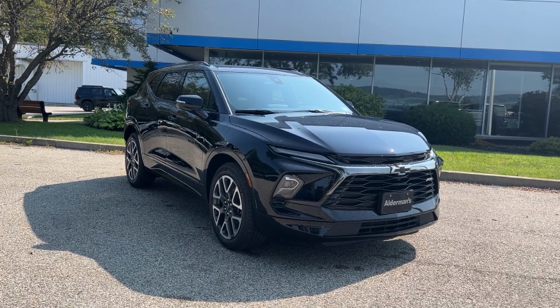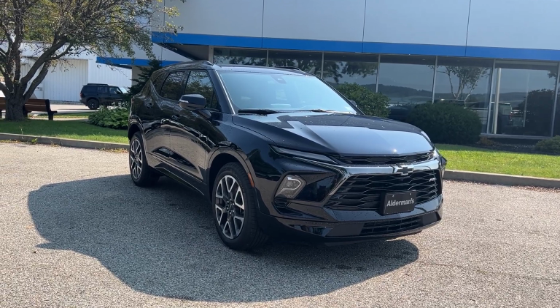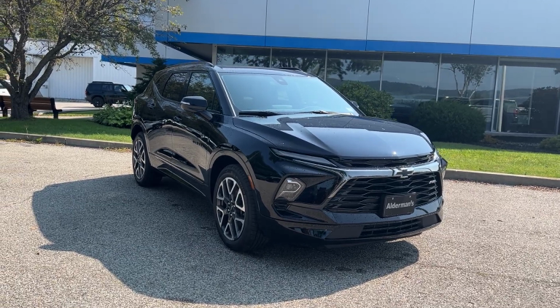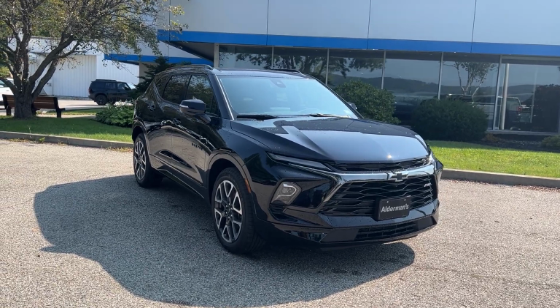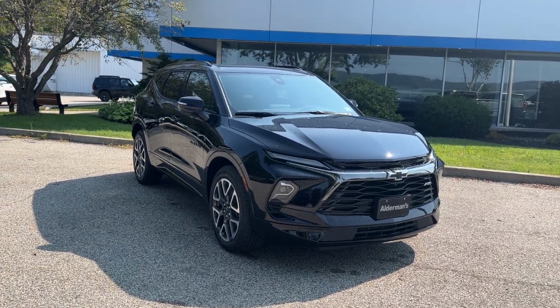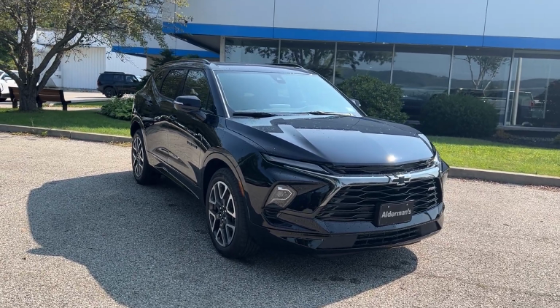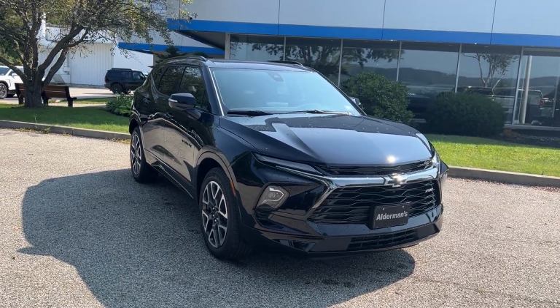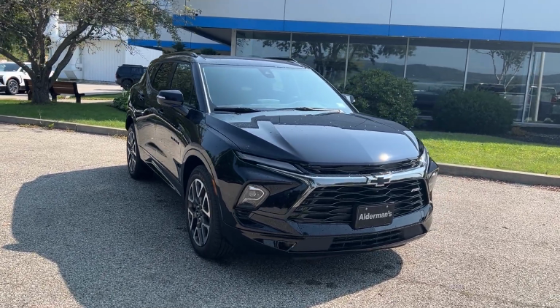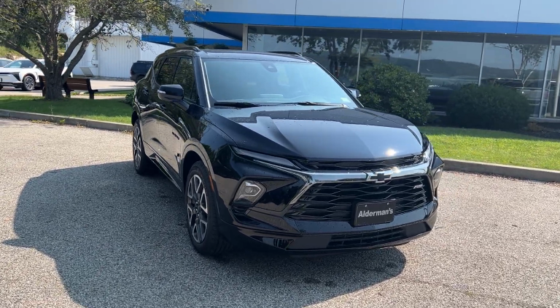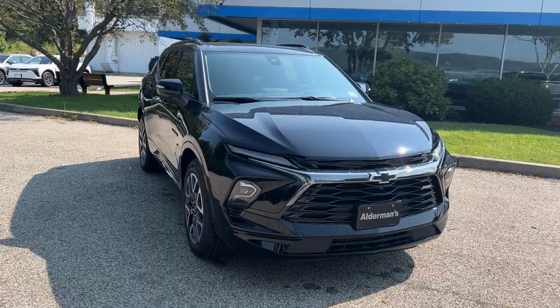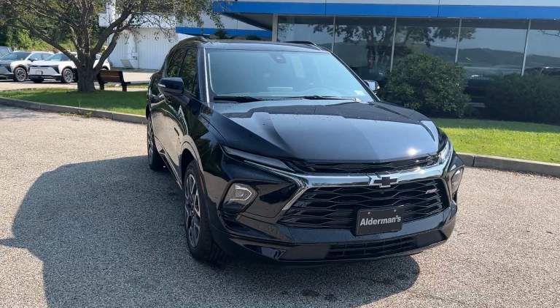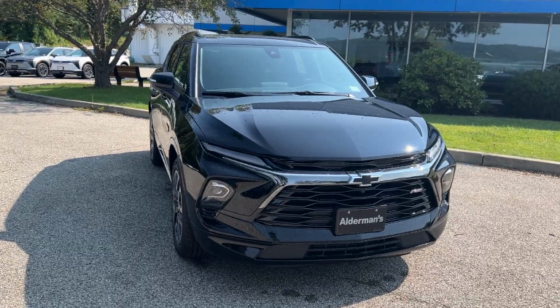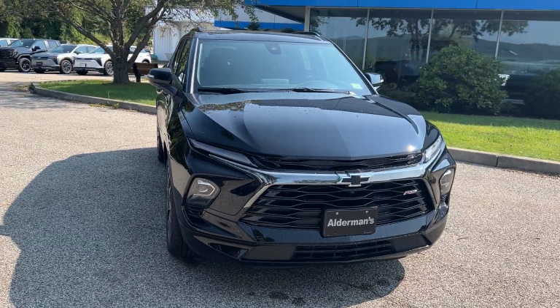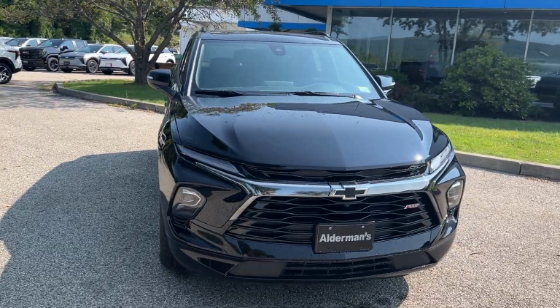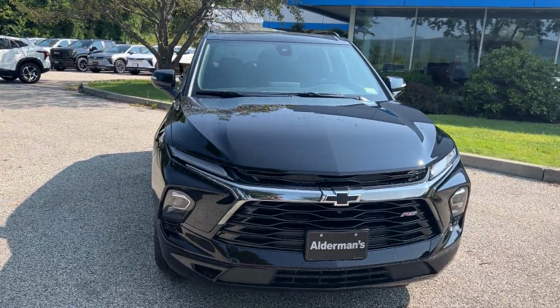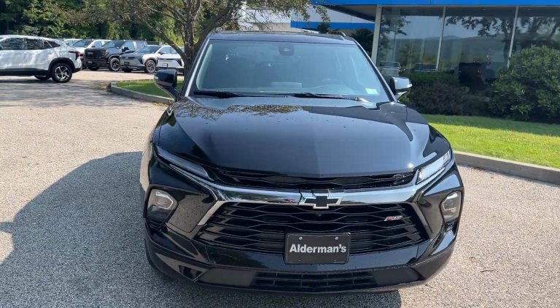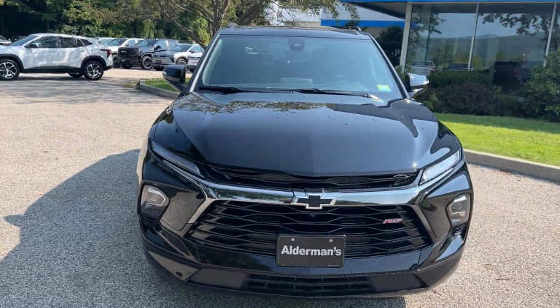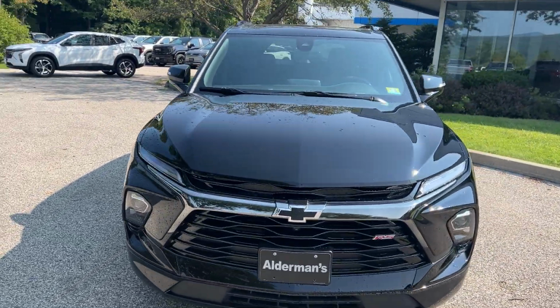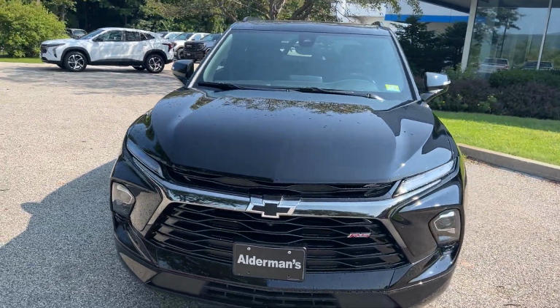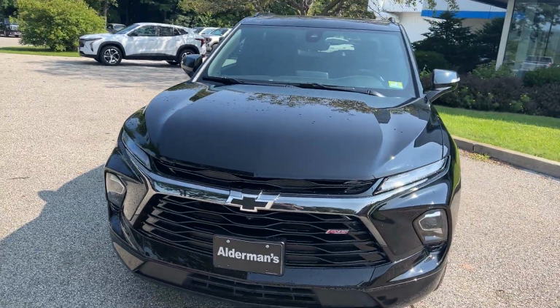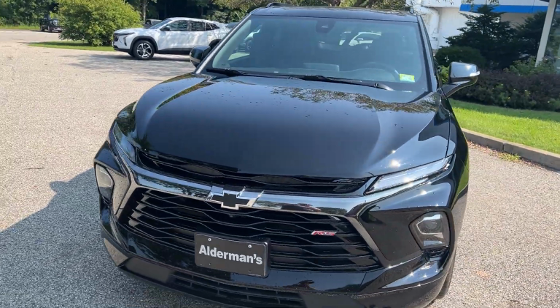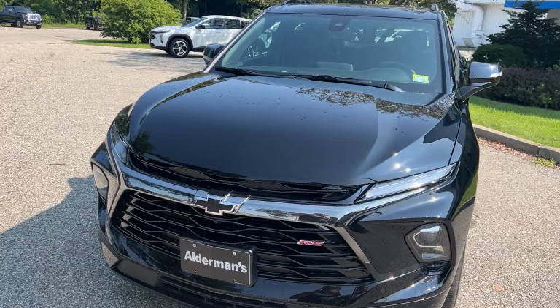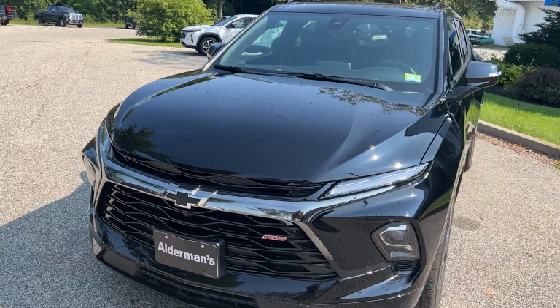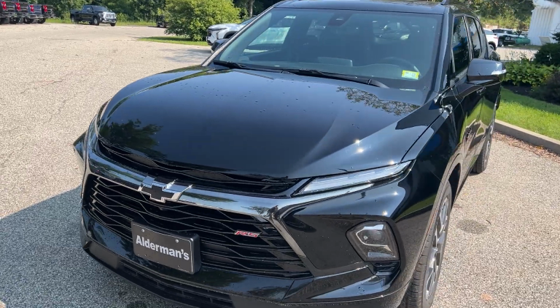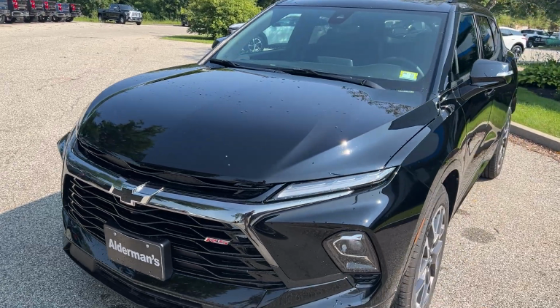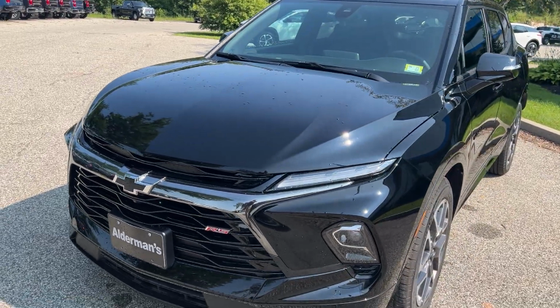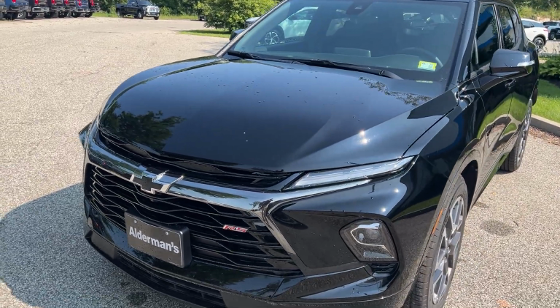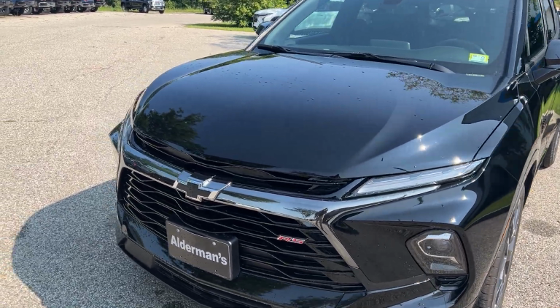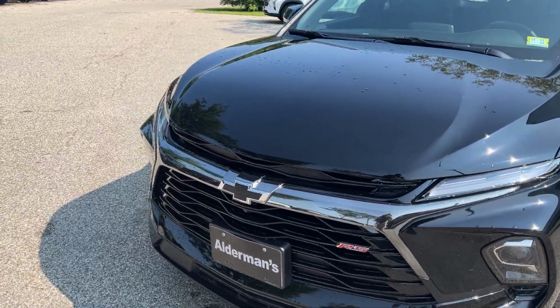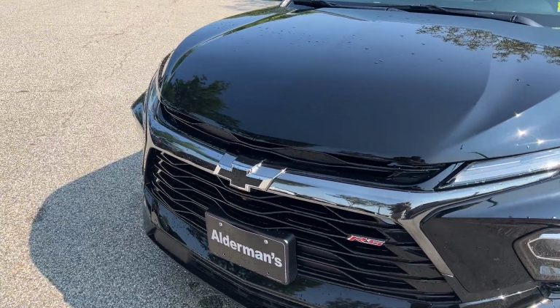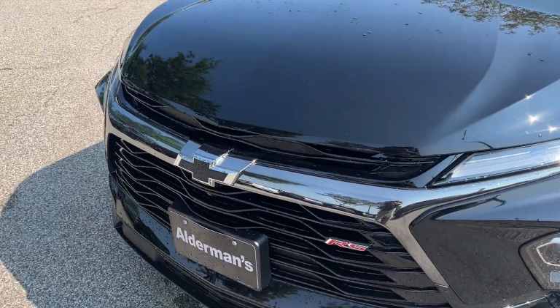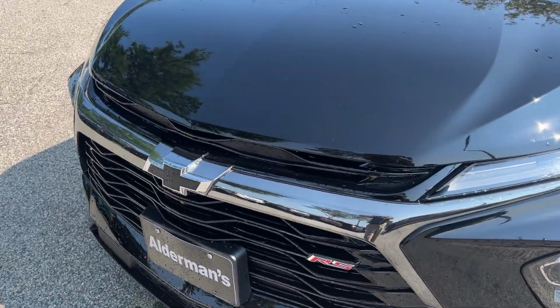Morning, Jim McCarron here at Alderman Chevrolet GMC, Vermont's favorite car dealership. Just arrived: a 2024 Chevrolet Blazer RS all-wheel drive. It's a black exterior color. You can see you have your black bow tie in the front with your RS badging there.